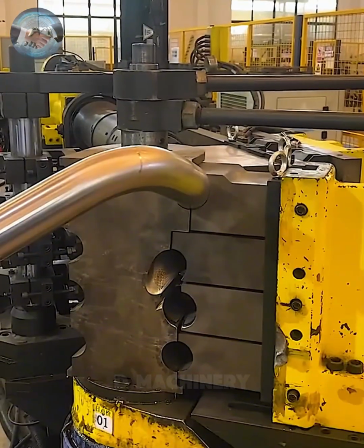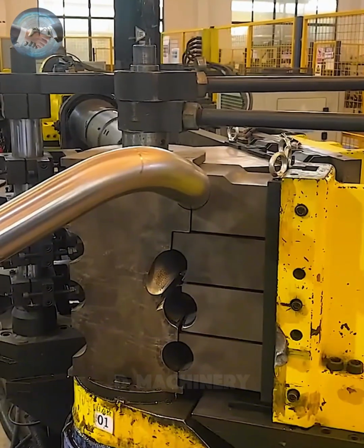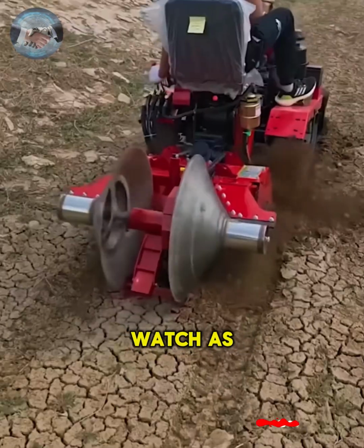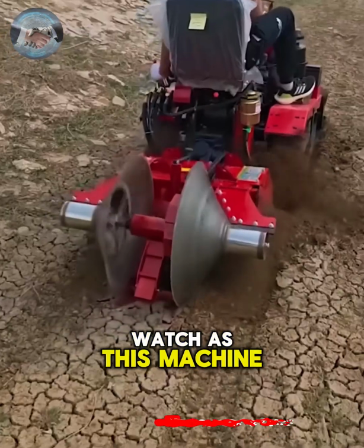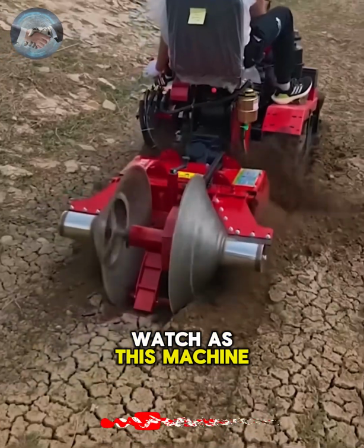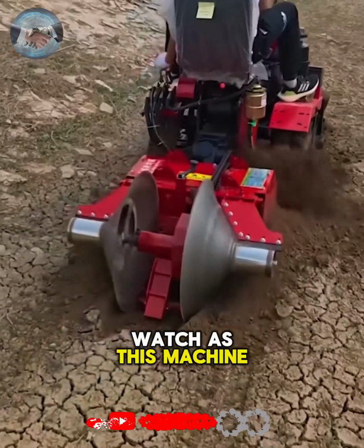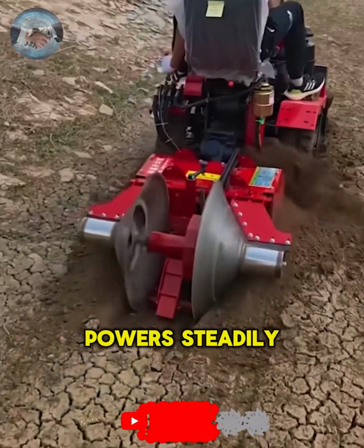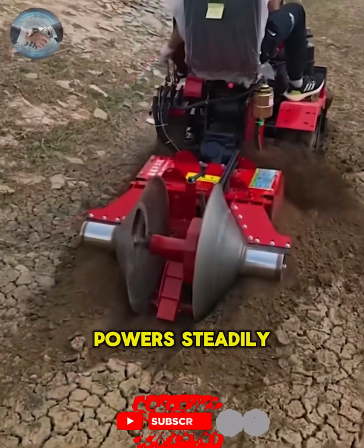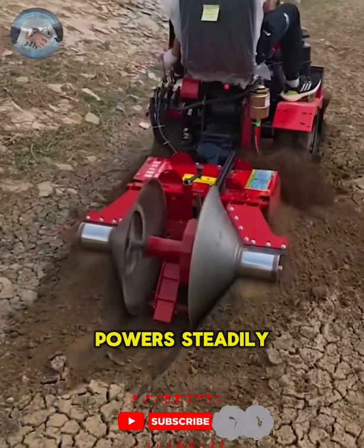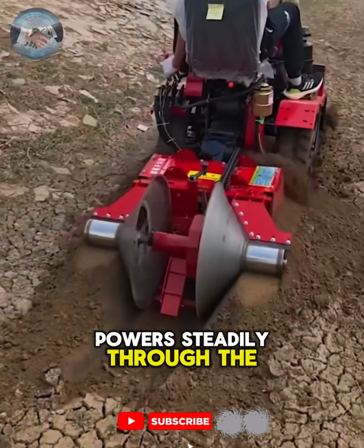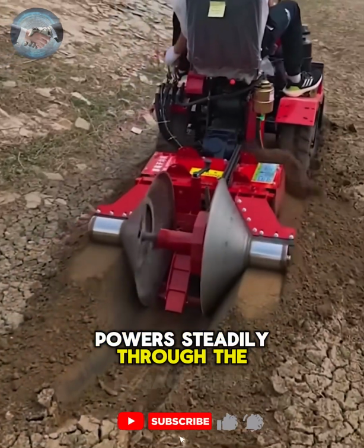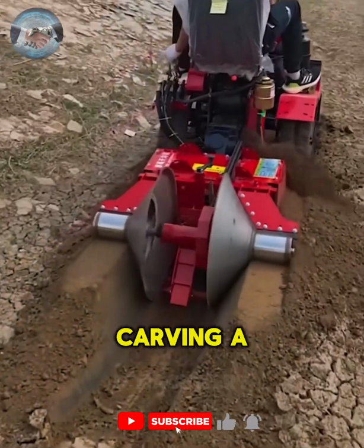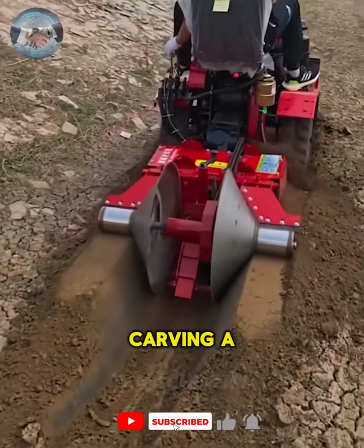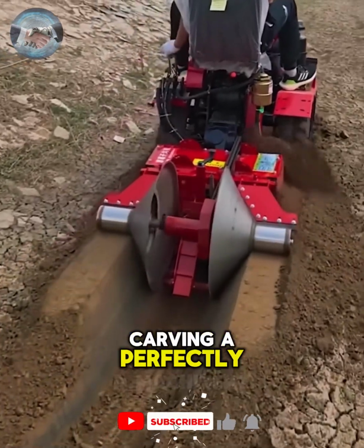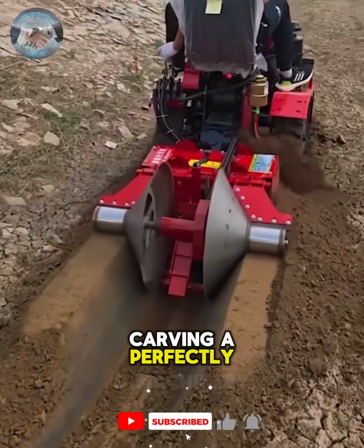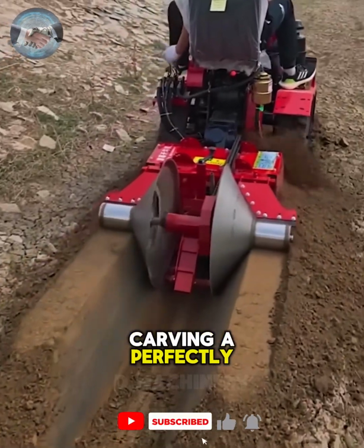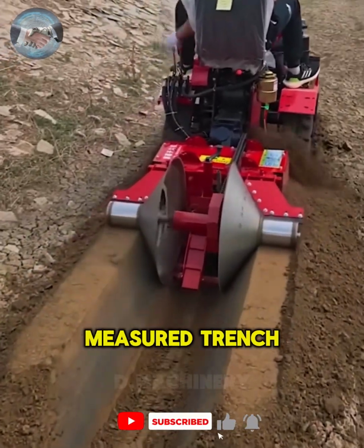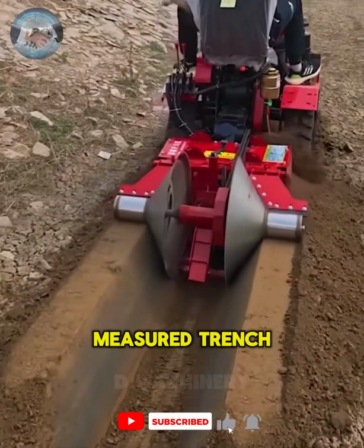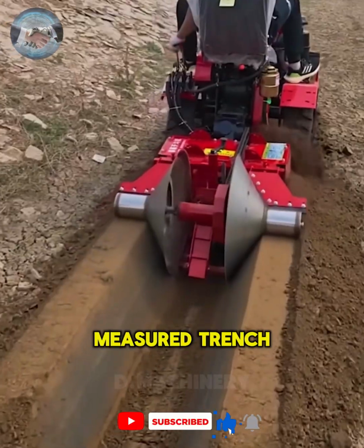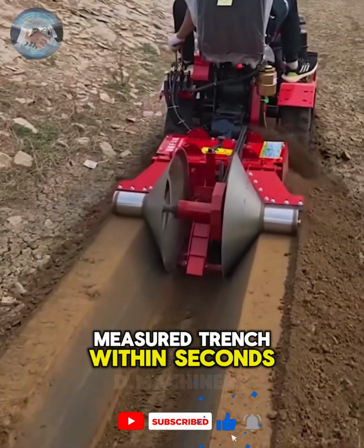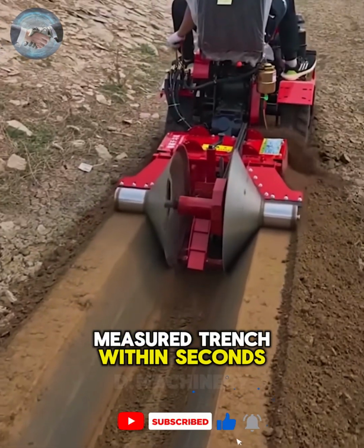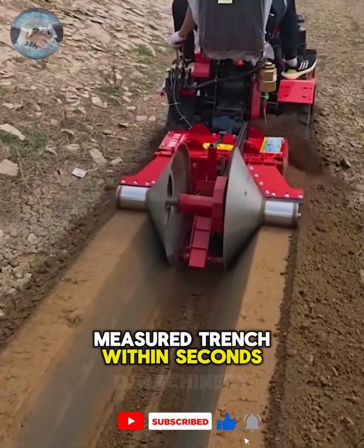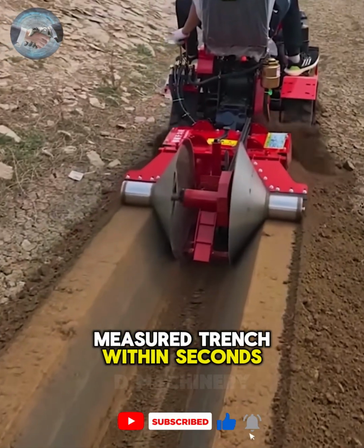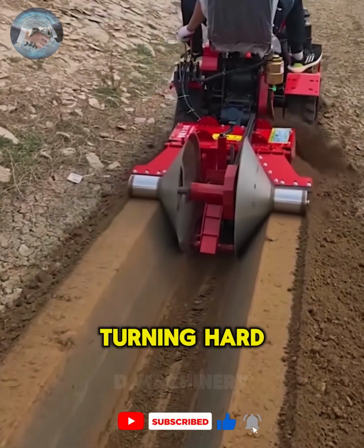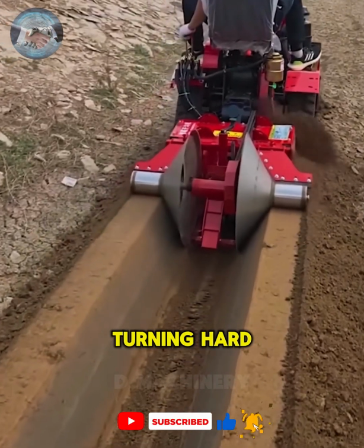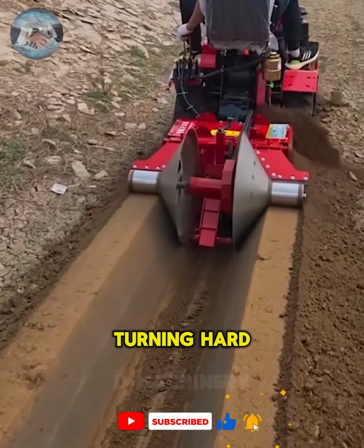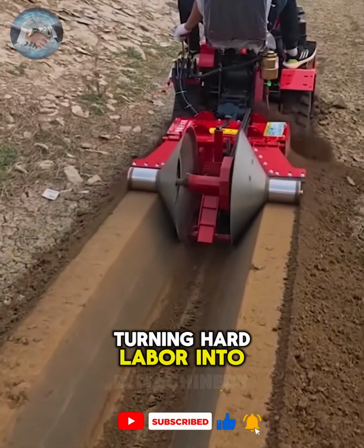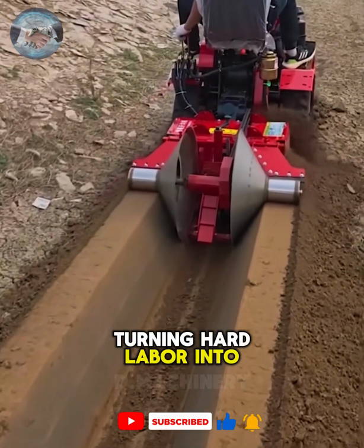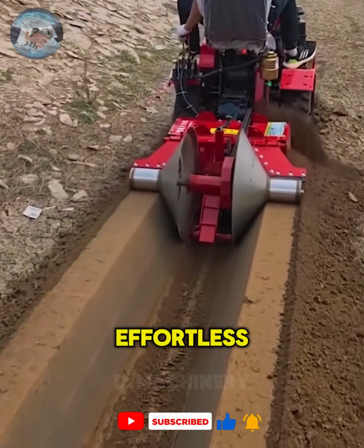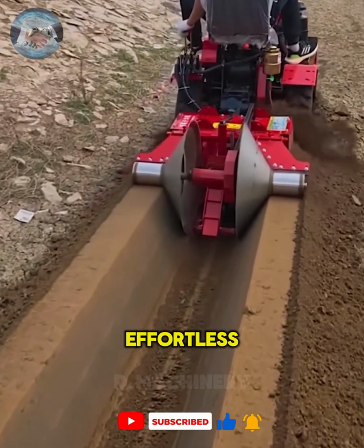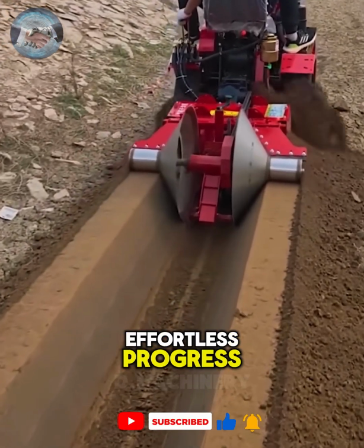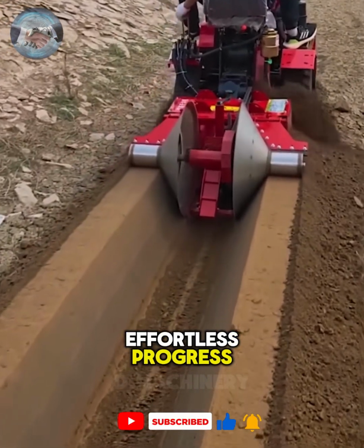Watch as this machine powers steadily through the earth, carving a perfectly measured trench within seconds, turning hard labor into effortless progress.